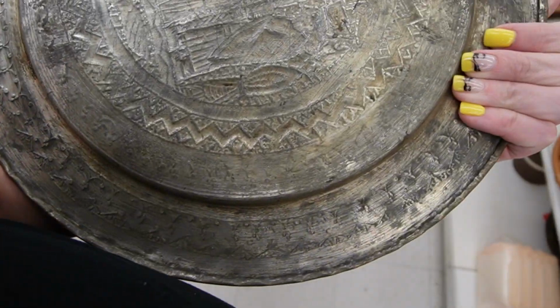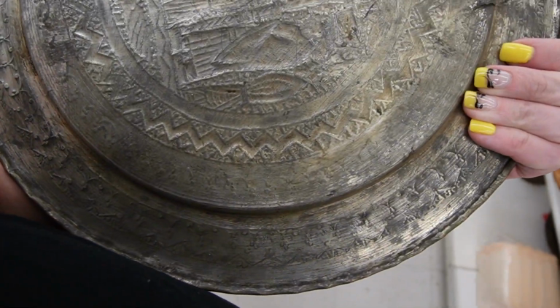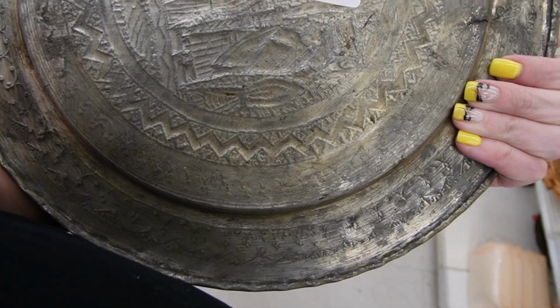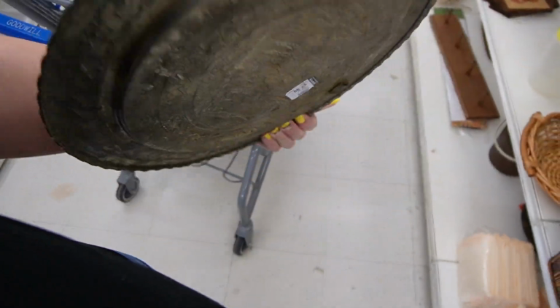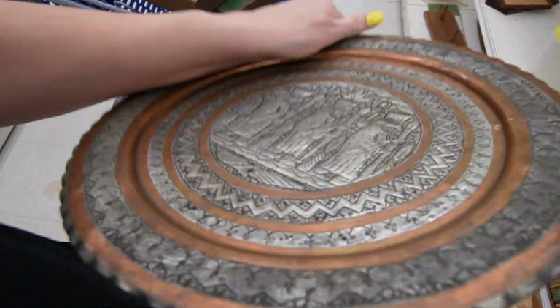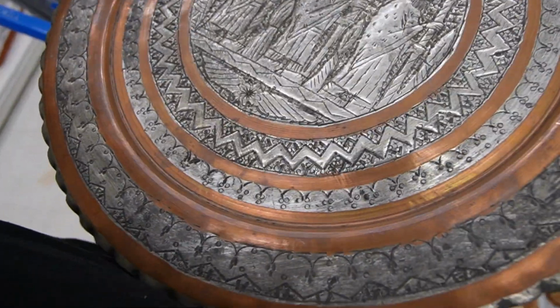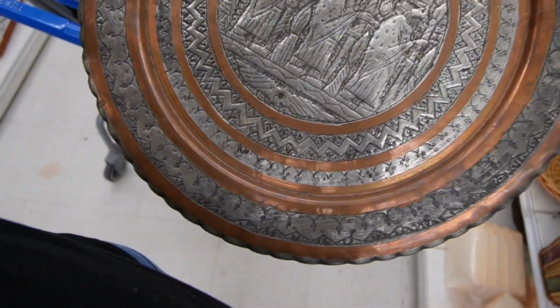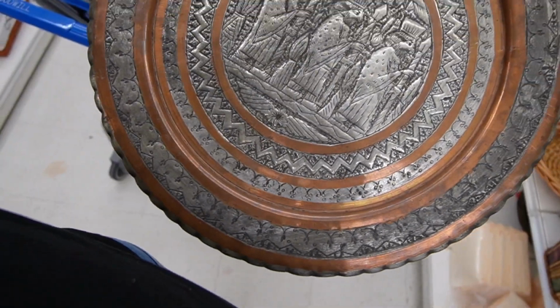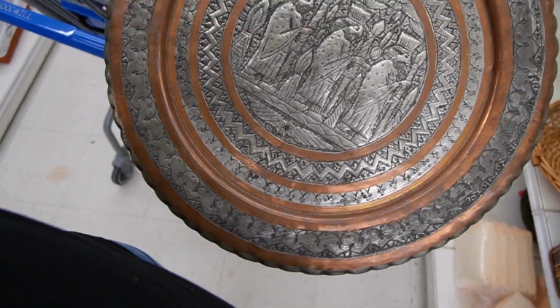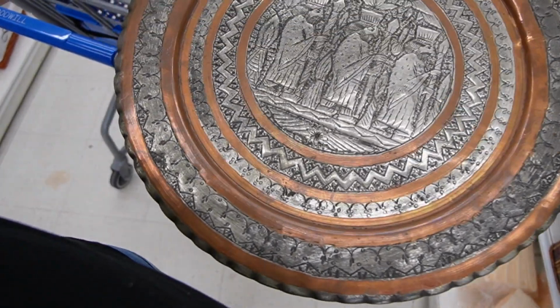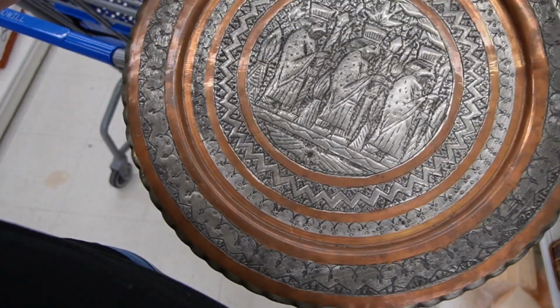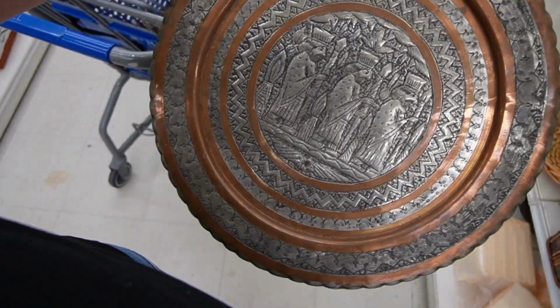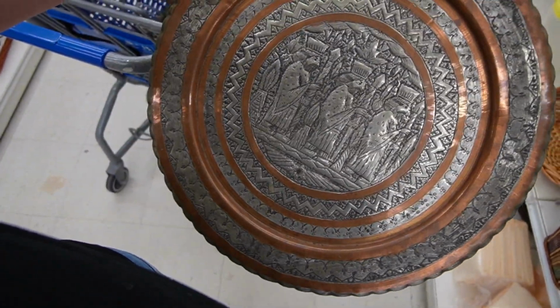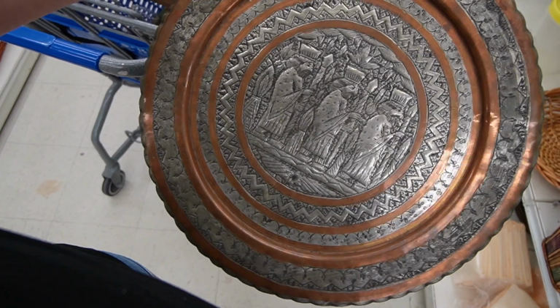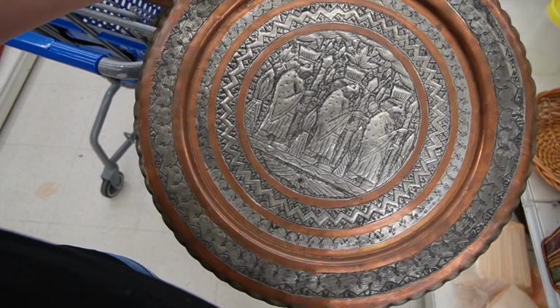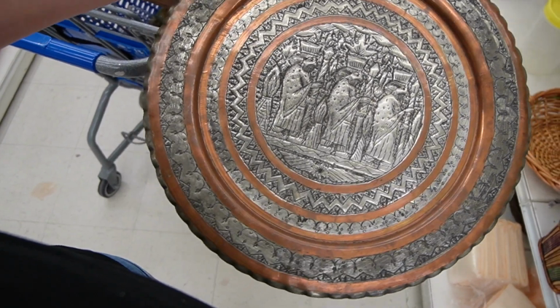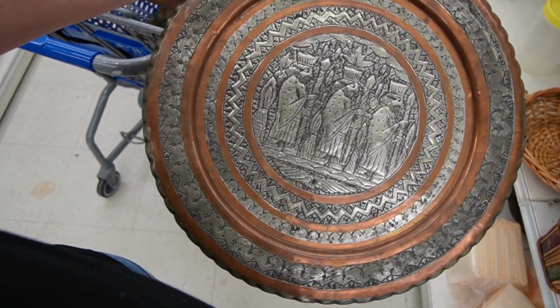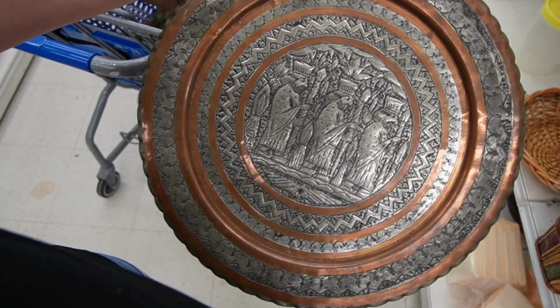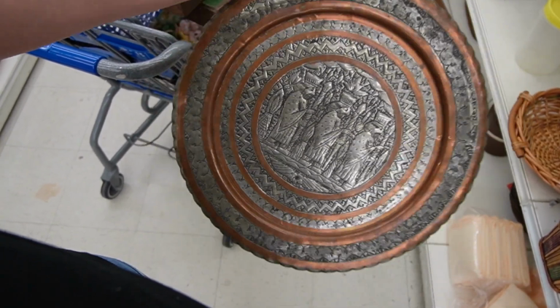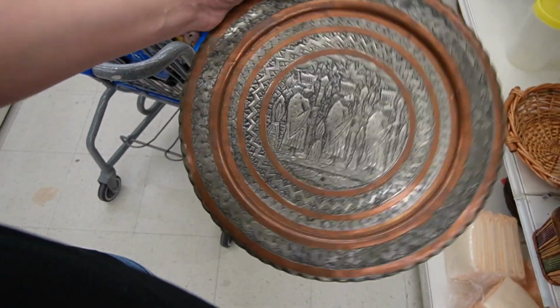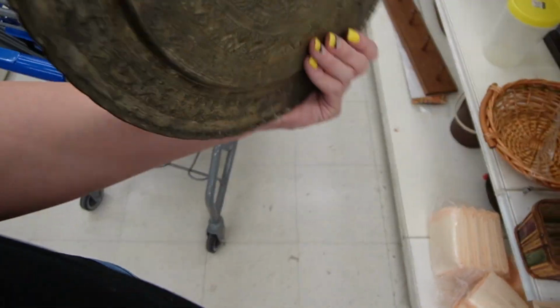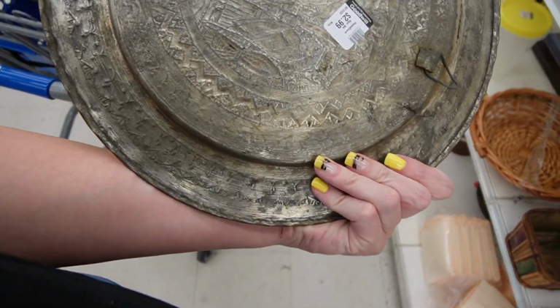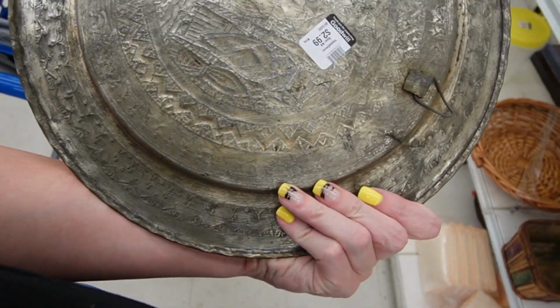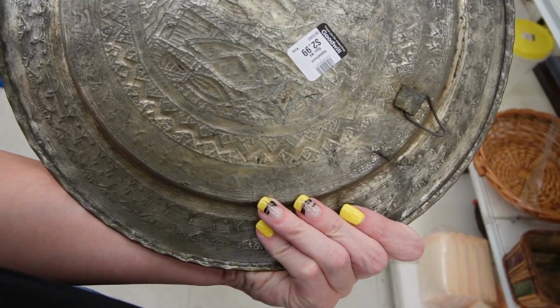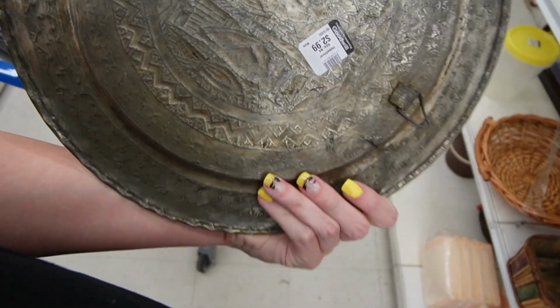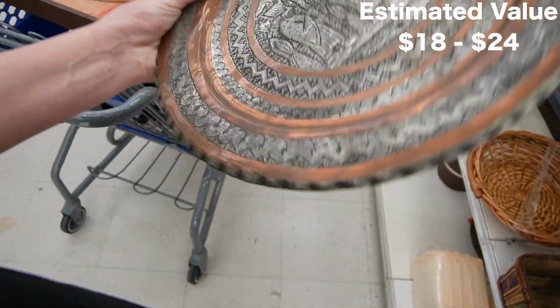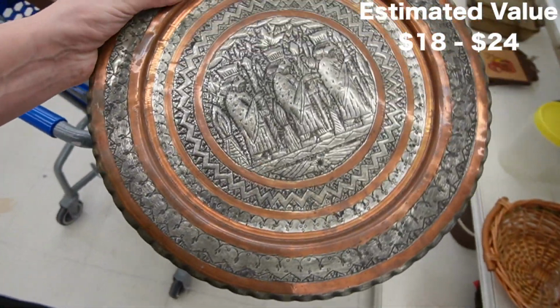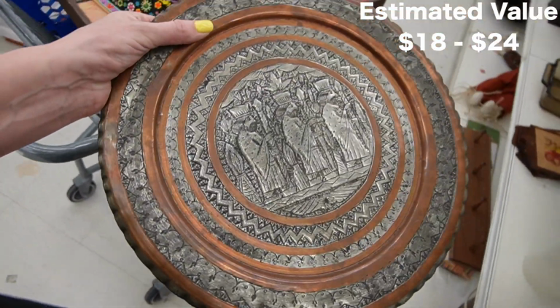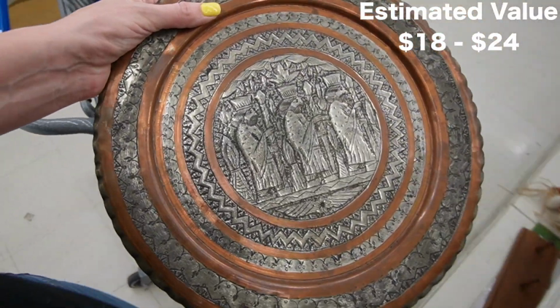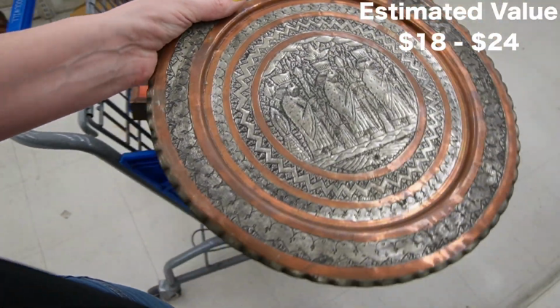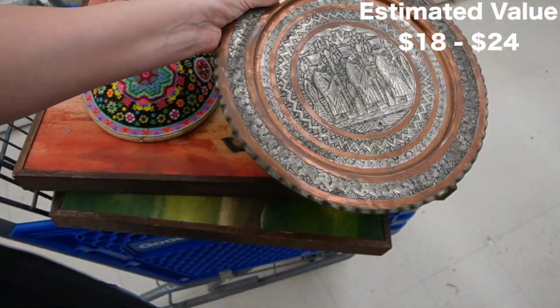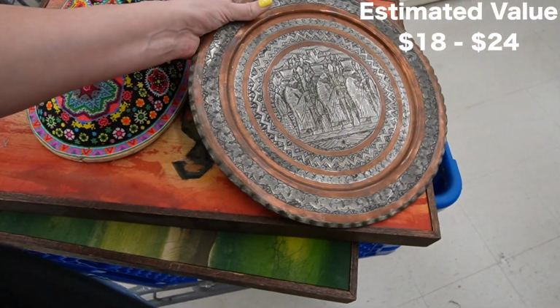Another piece that doesn't look familiar - it's a decorative piece, $2.99. It's like three kings or something like that. It's a stamped metal piece - $2.99. Okay, all right.